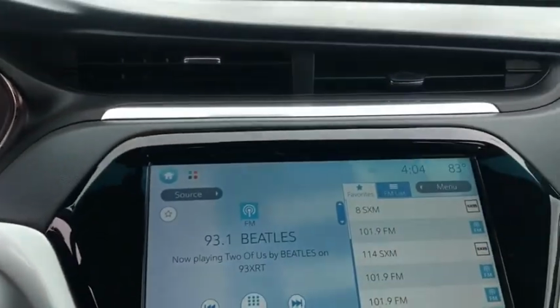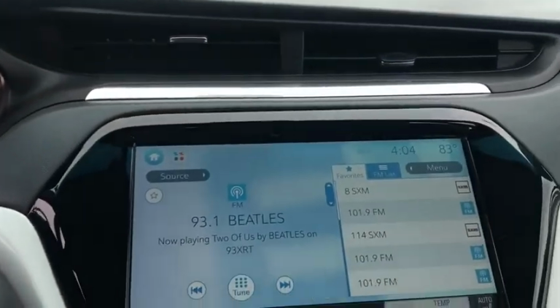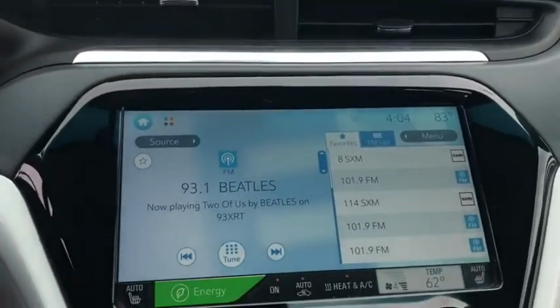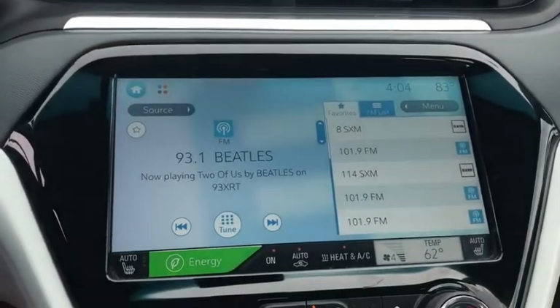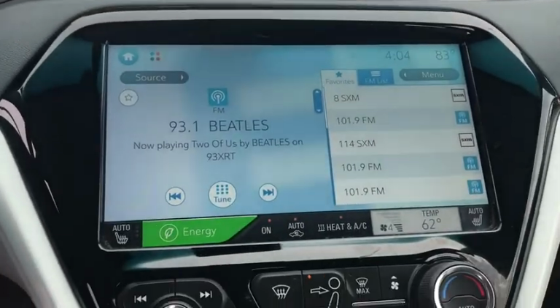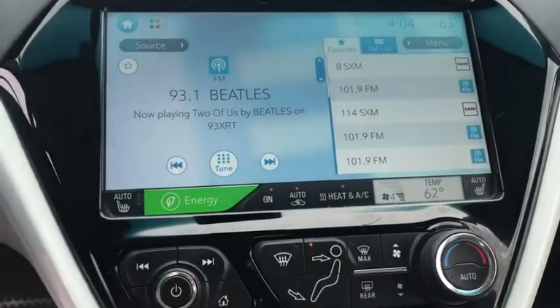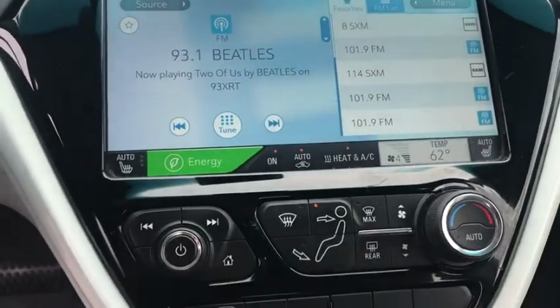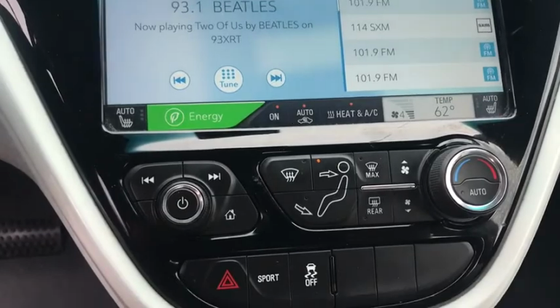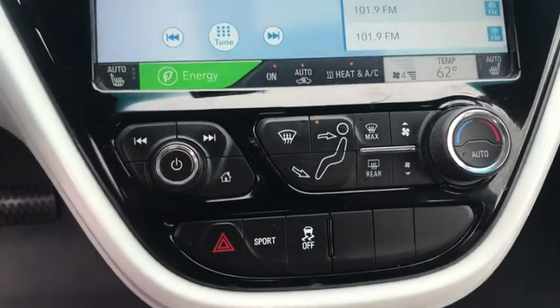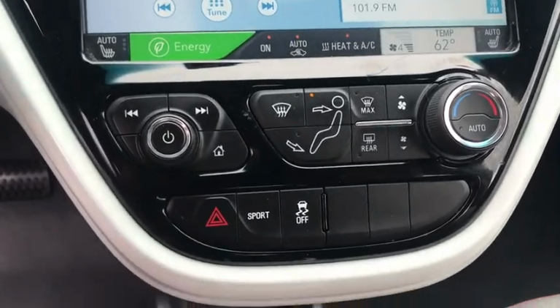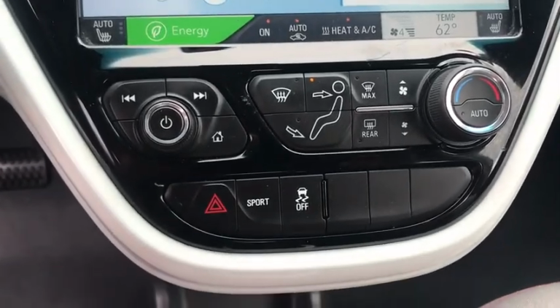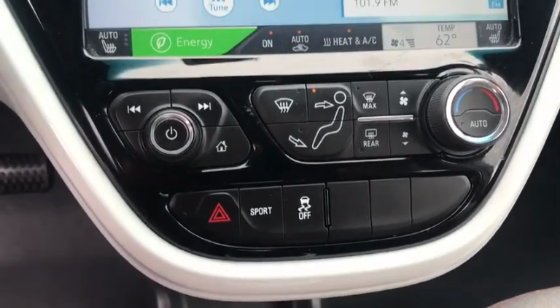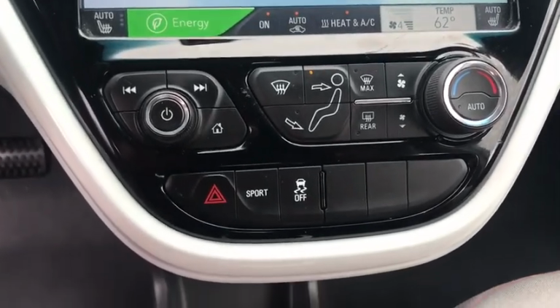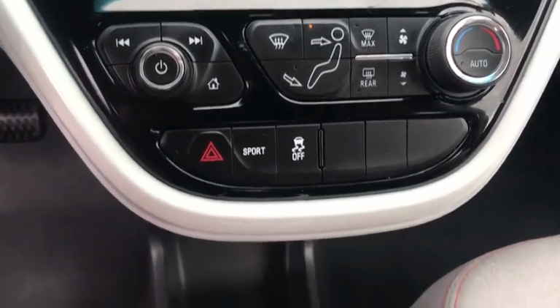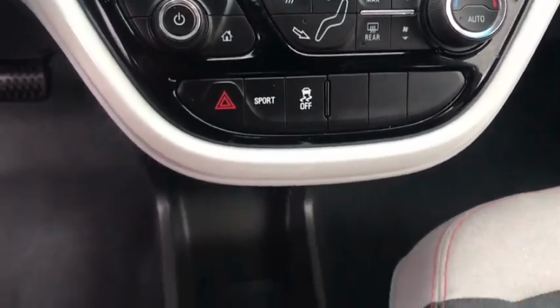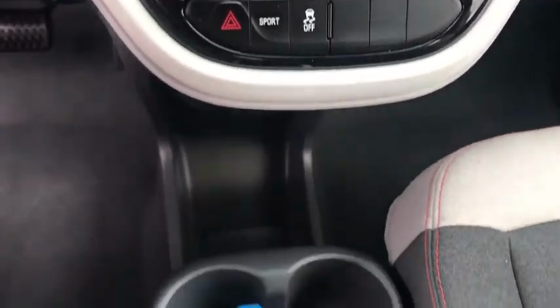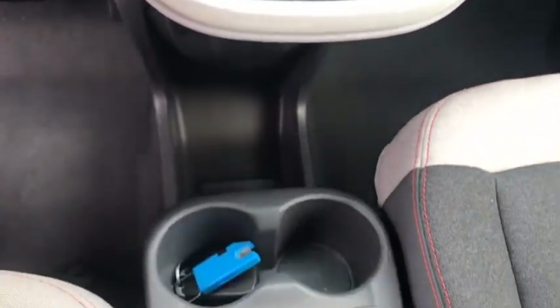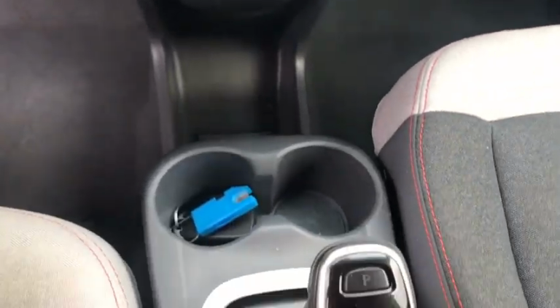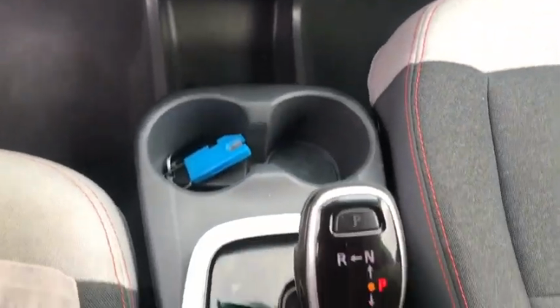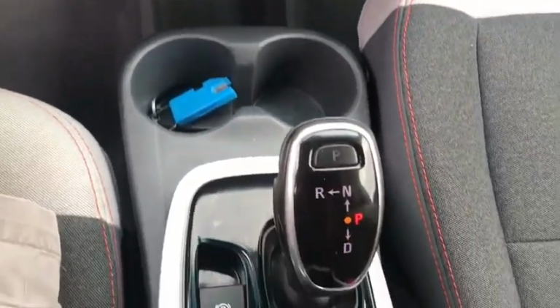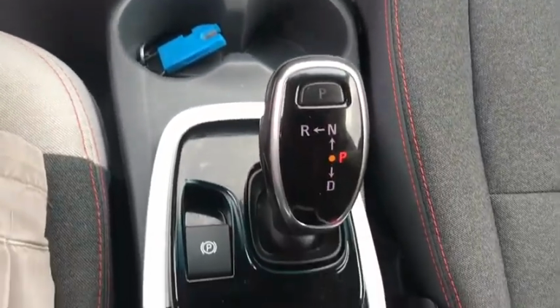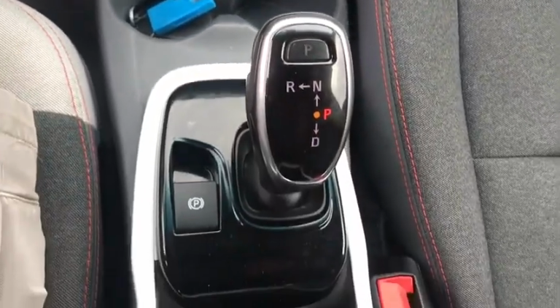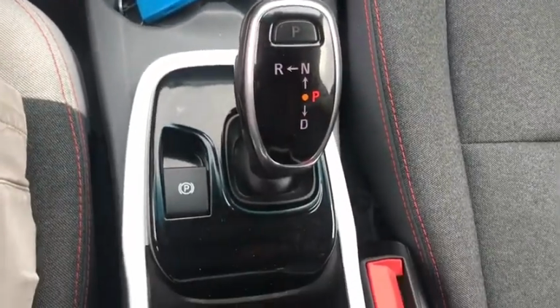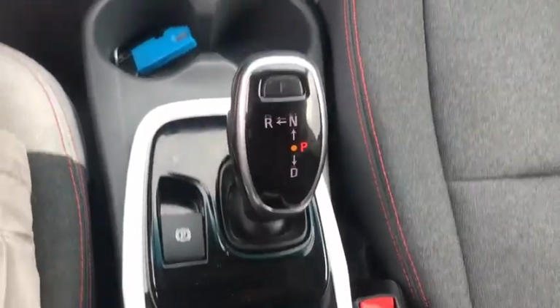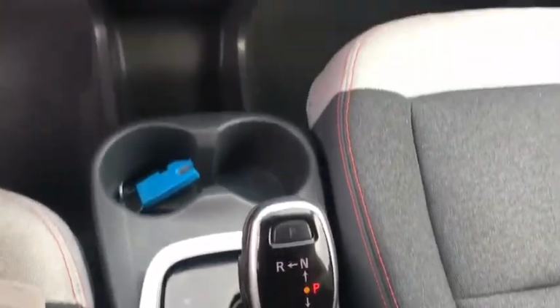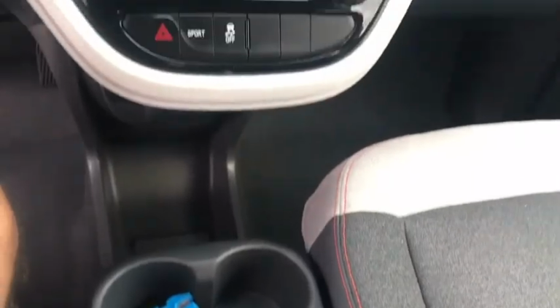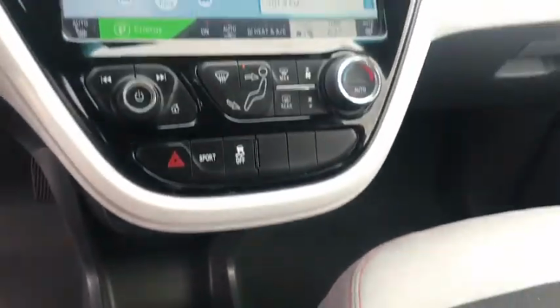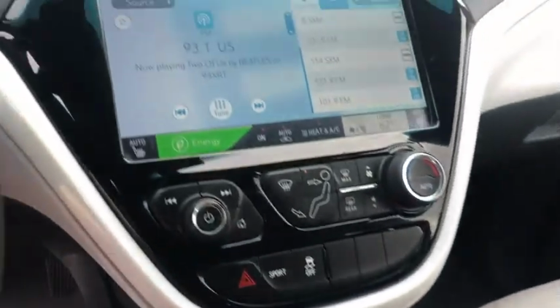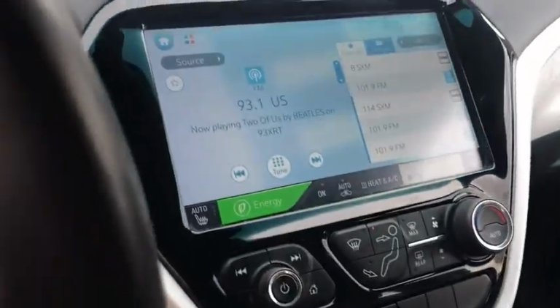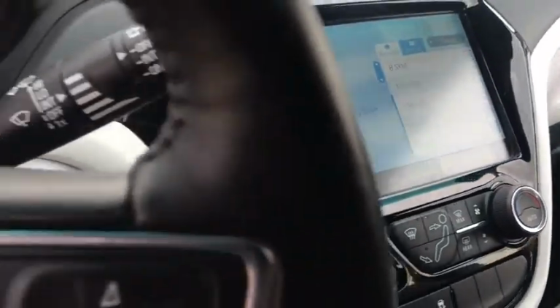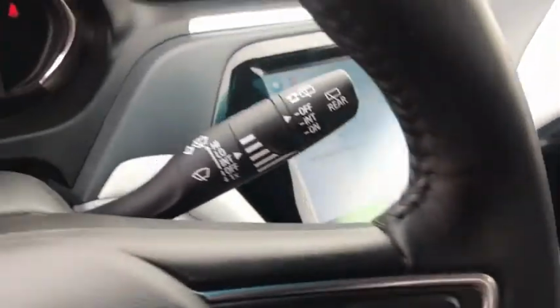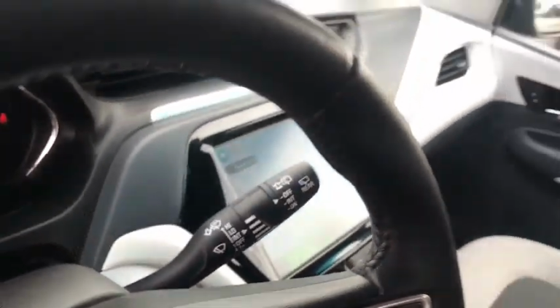Brake assist, front all-weather floor mats, overhead console, Sirius satellite radio, remote keyless entry, rear window wiper, ParkSense Park Assist.